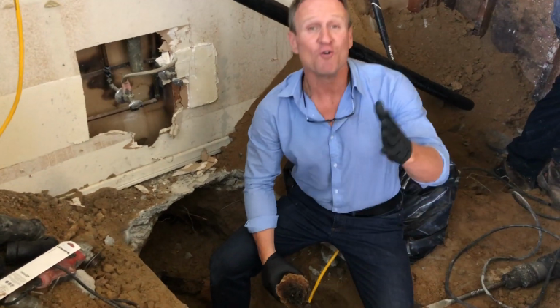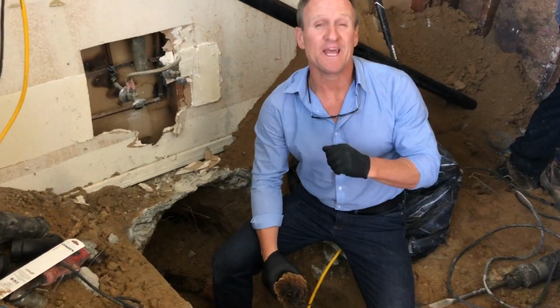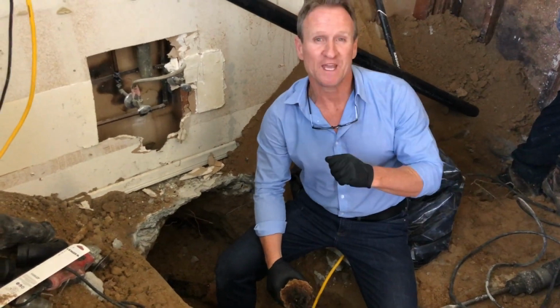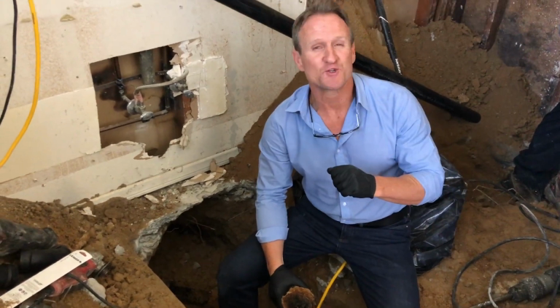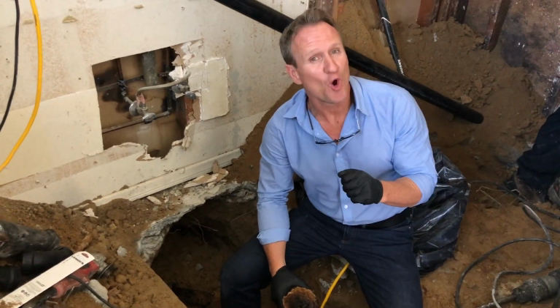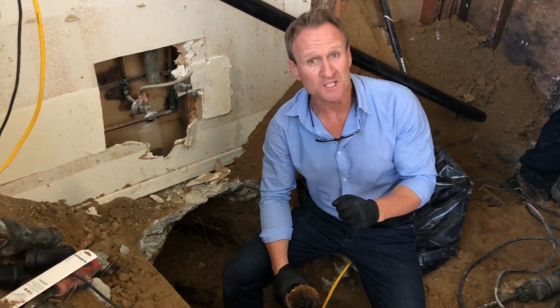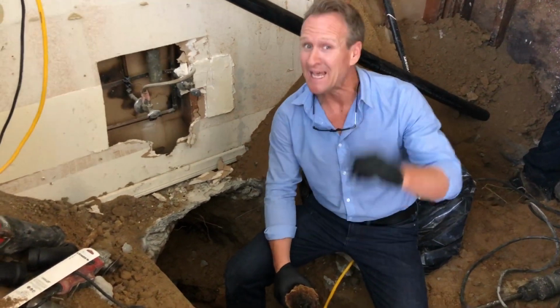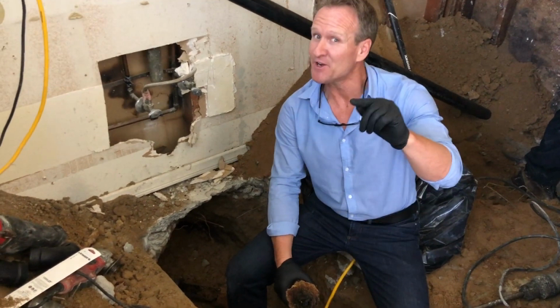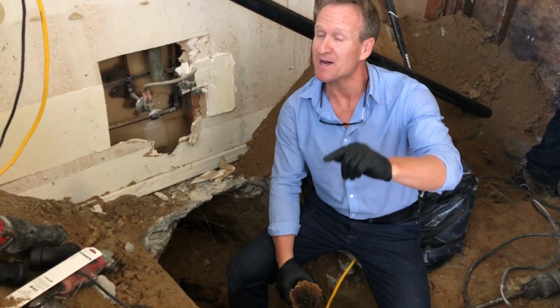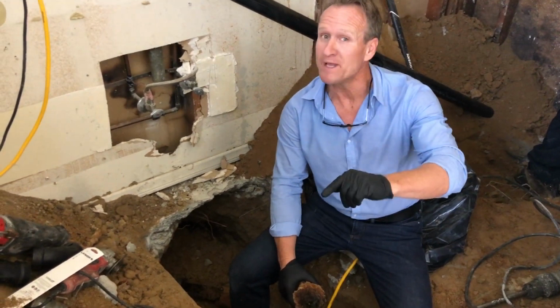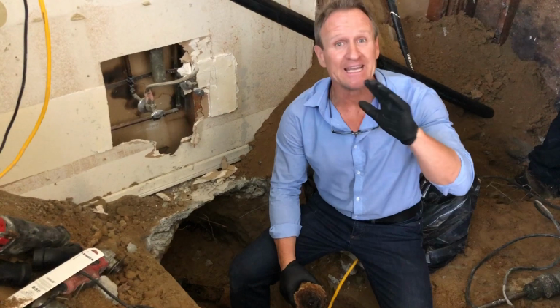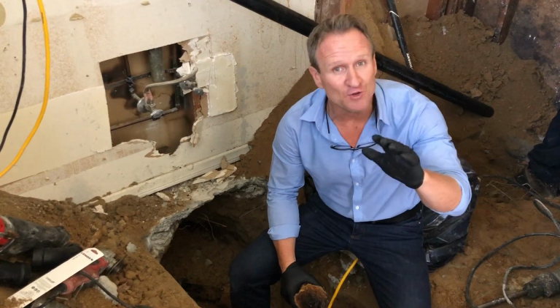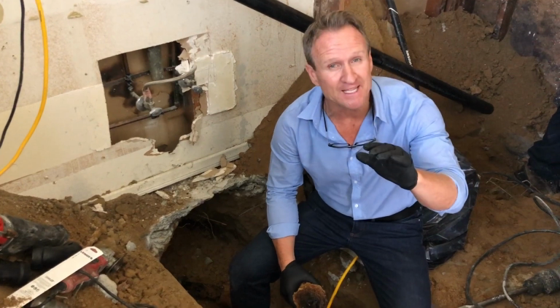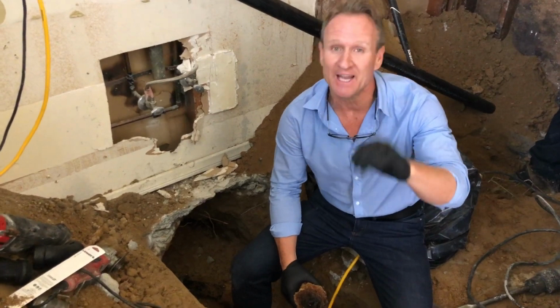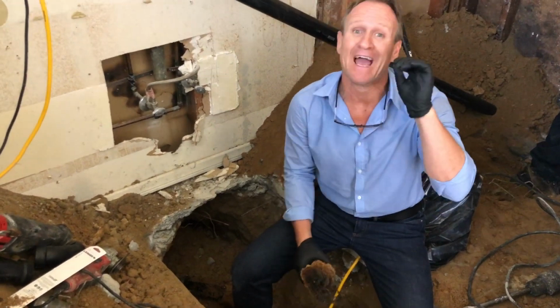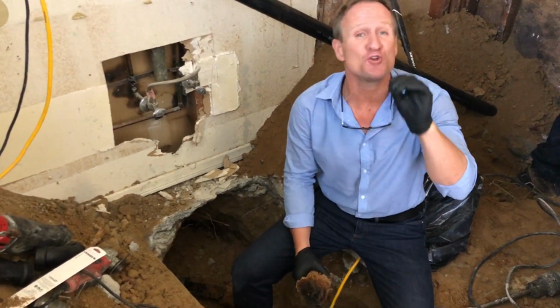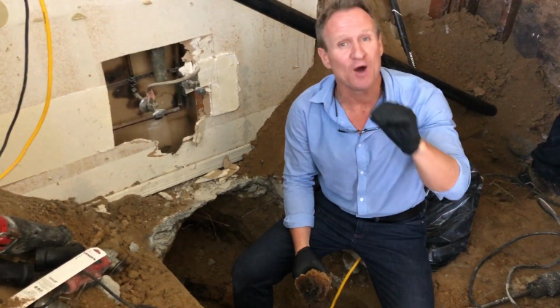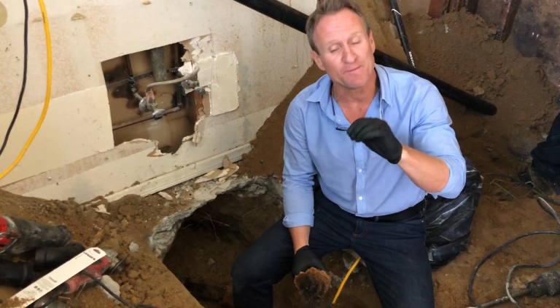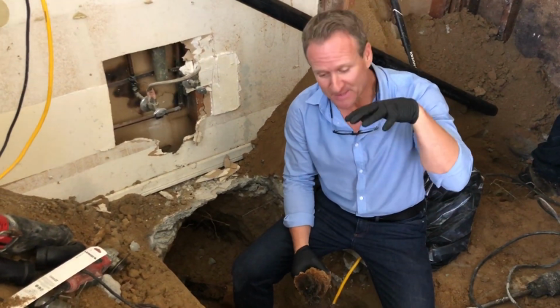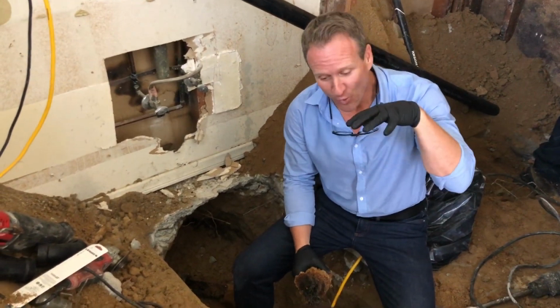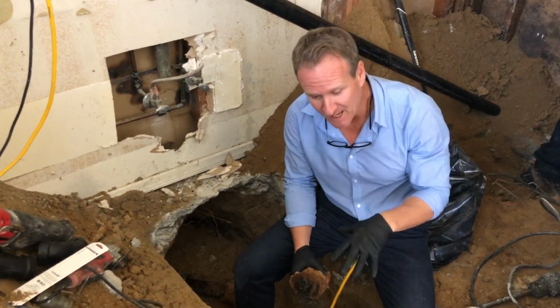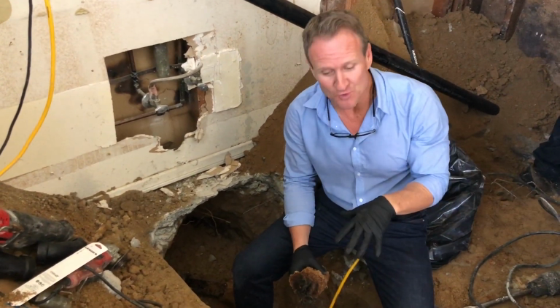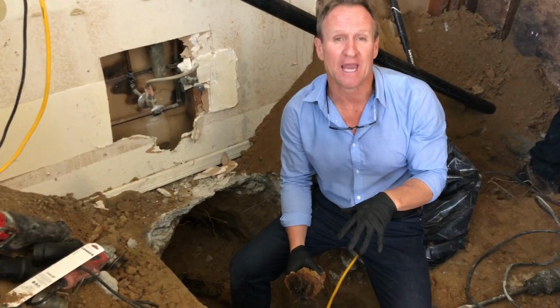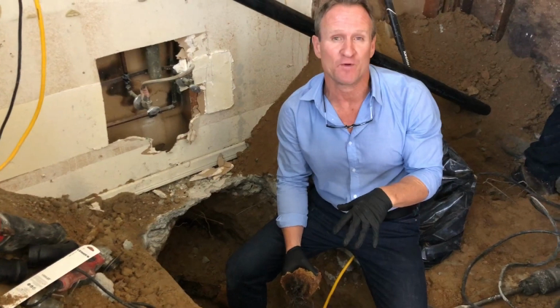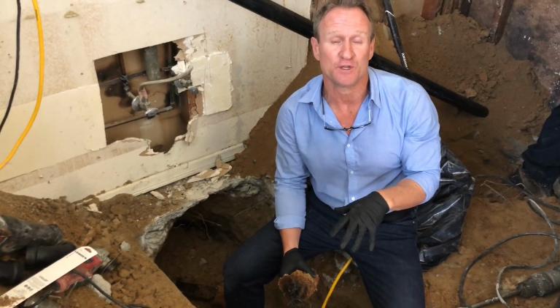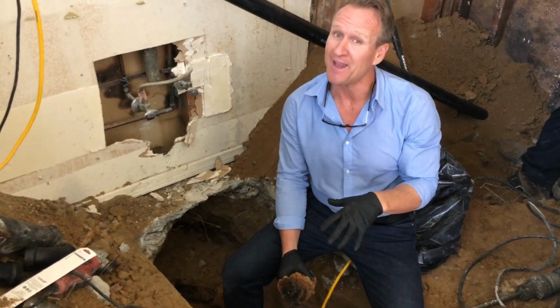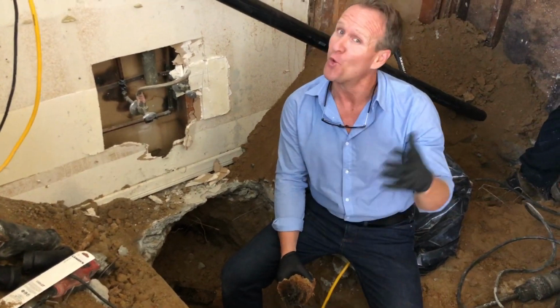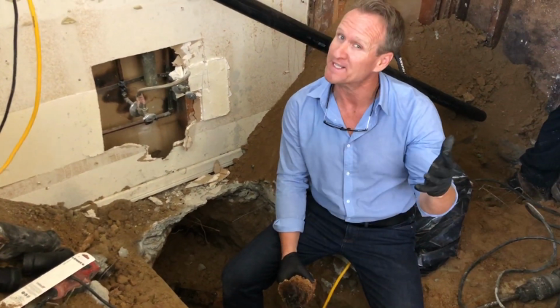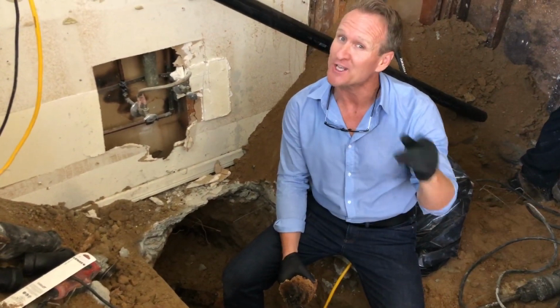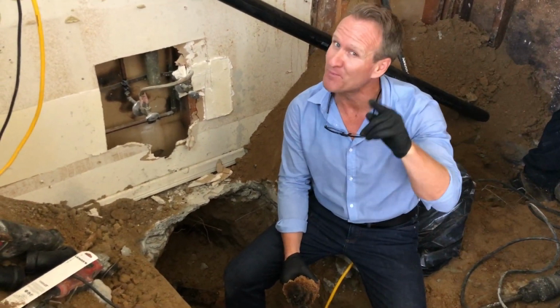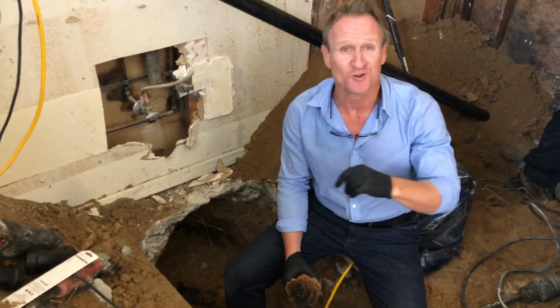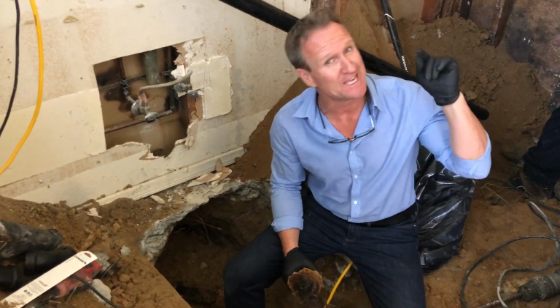Hello folks, Dave Shockey here with the Twin Home Experts, here to give you the inside look at underground drain pipes when it comes to a slab foundation and what it costs to replace them.